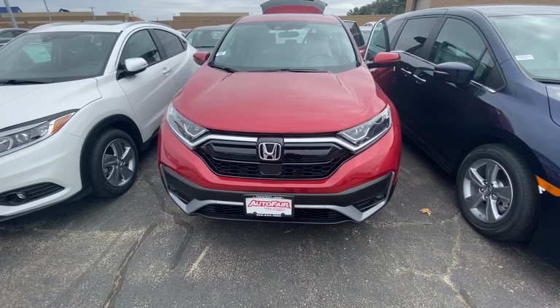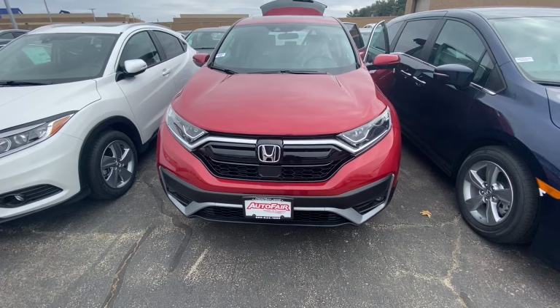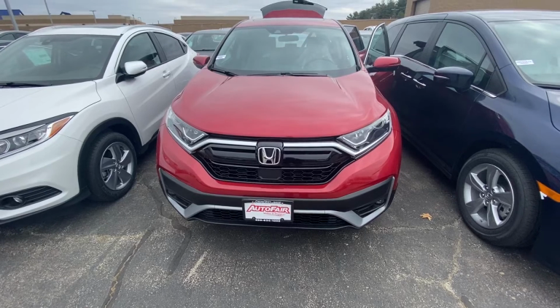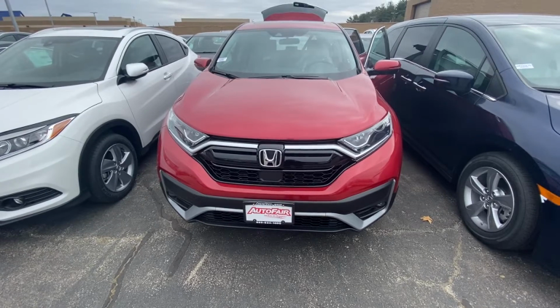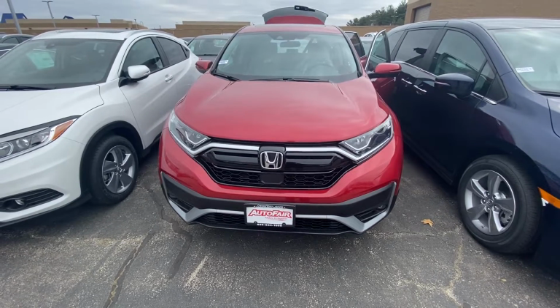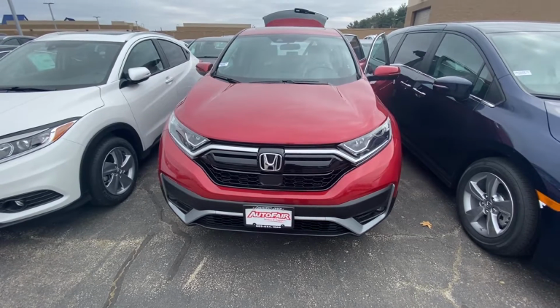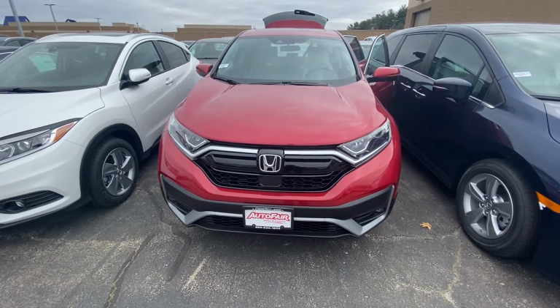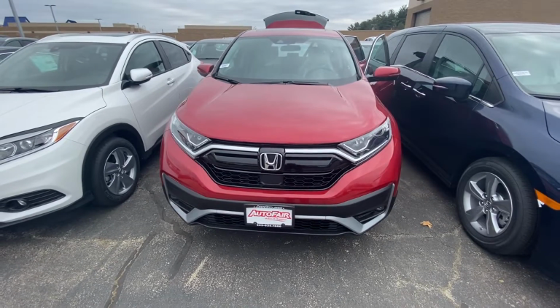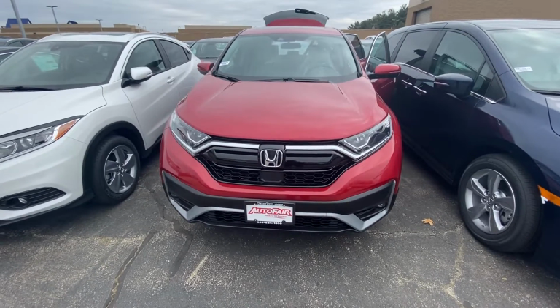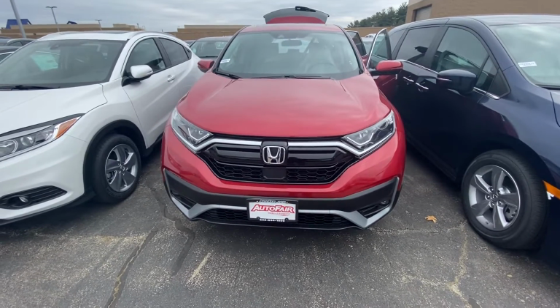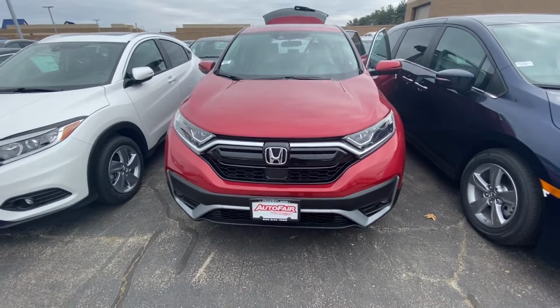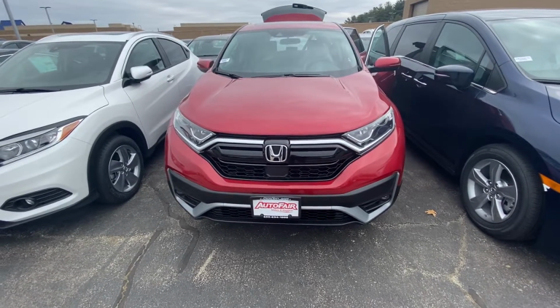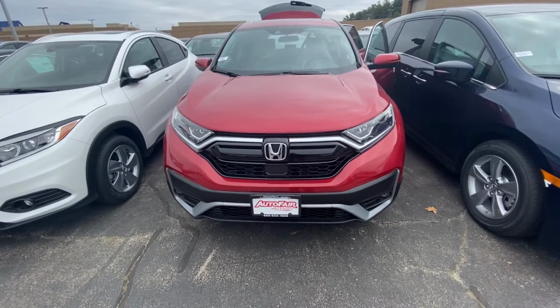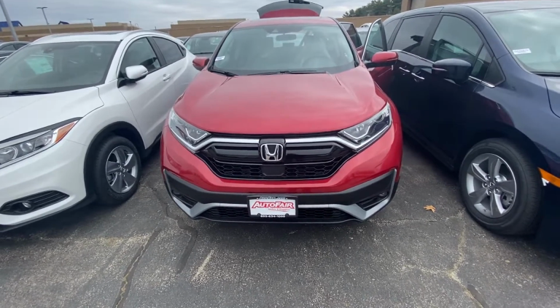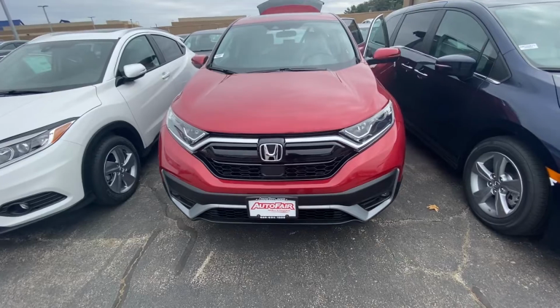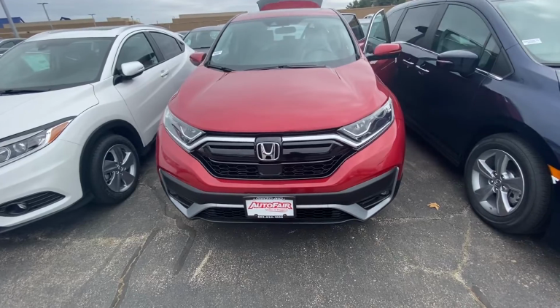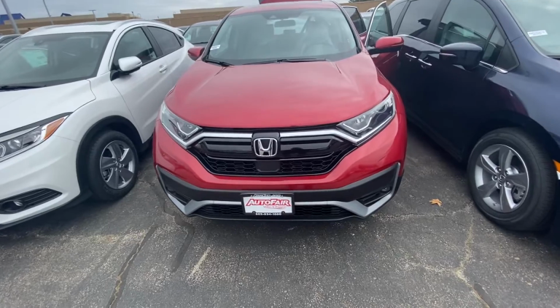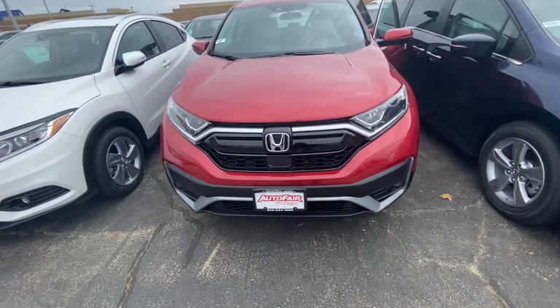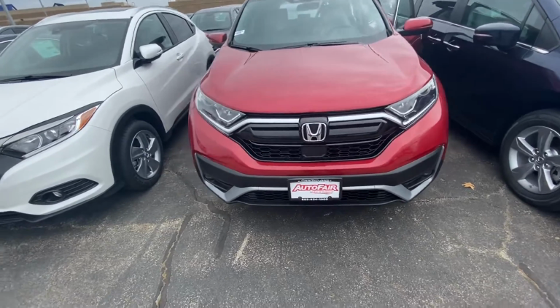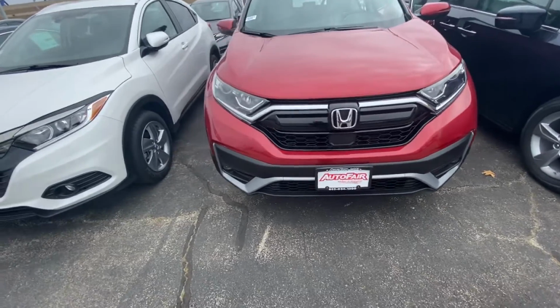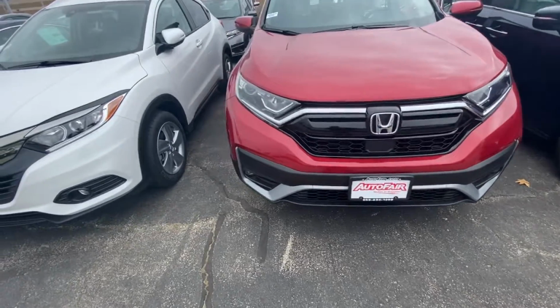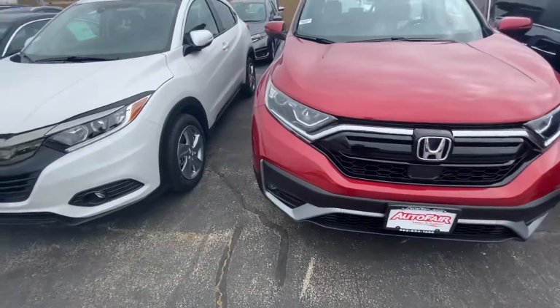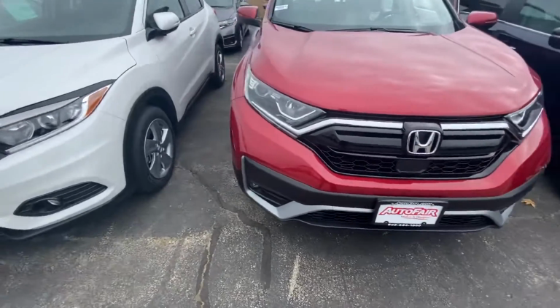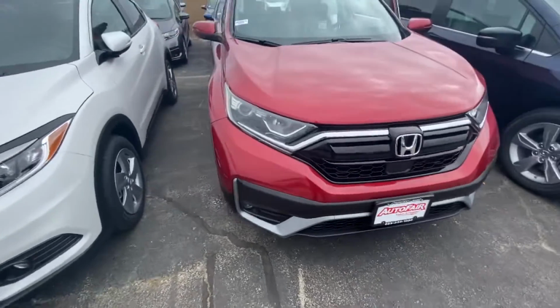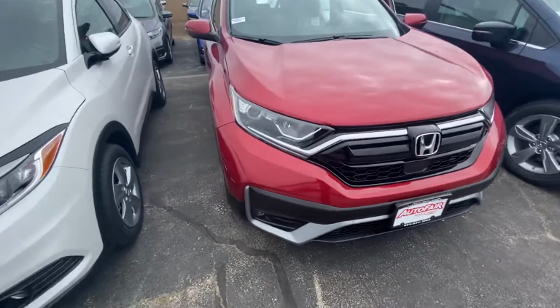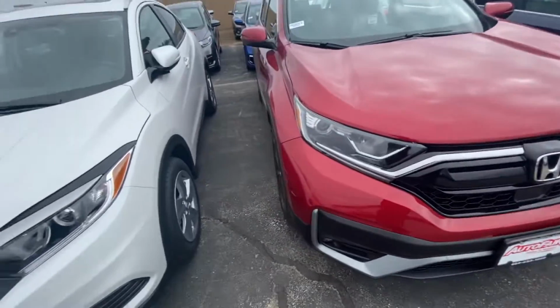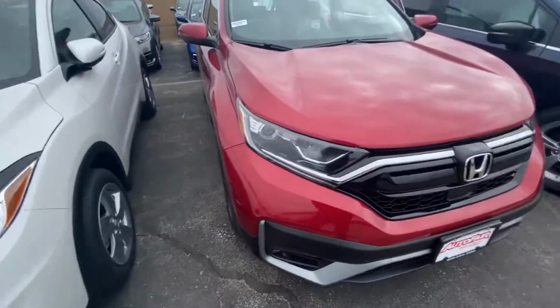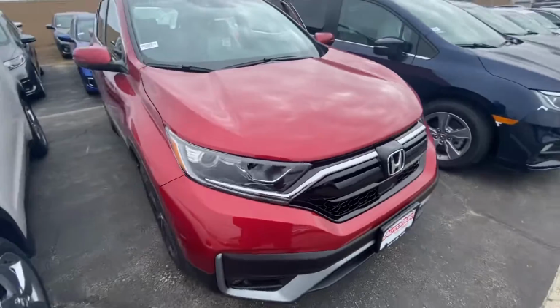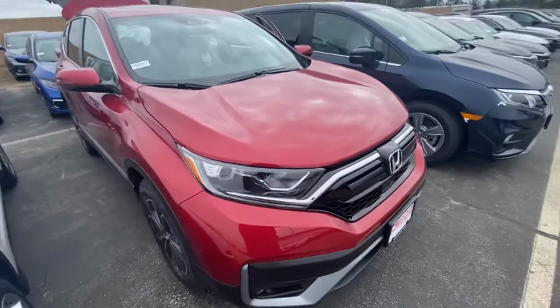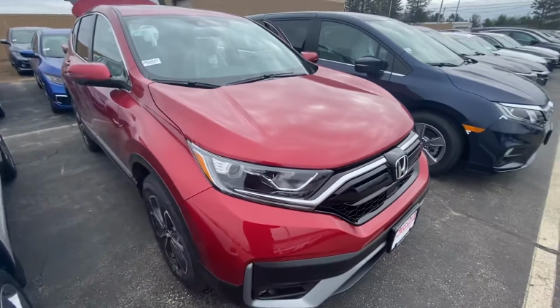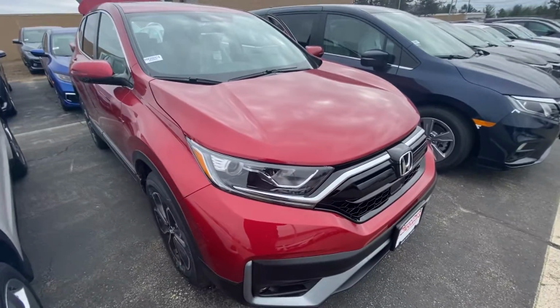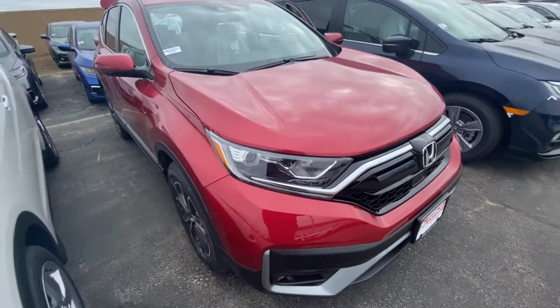Hello Michael, my name is Andrew from AutoFair Honda and I wanted to show you your 2020 EX CR-V. This new color is gorgeous. I want to bring you around the vehicle and show you some of its features.